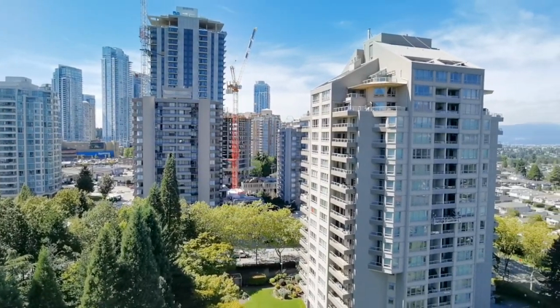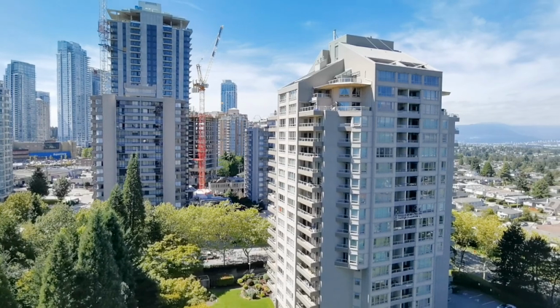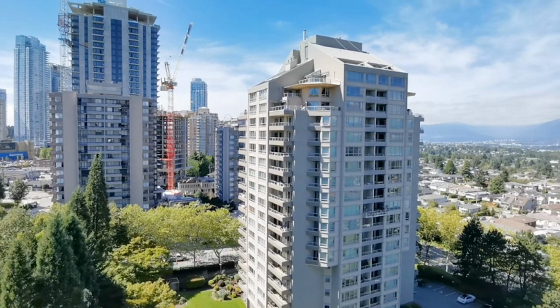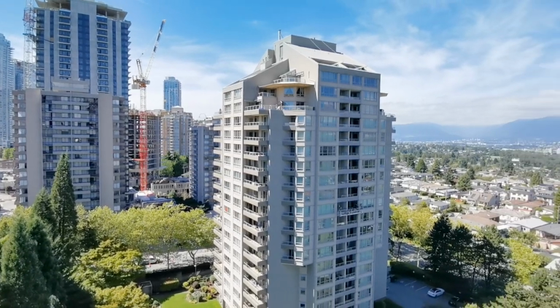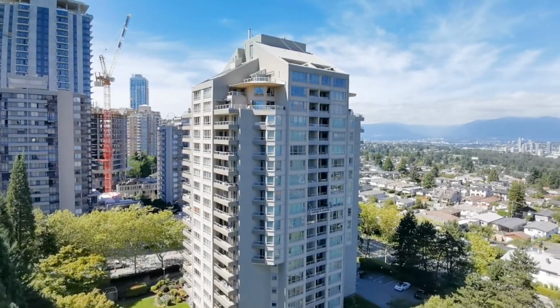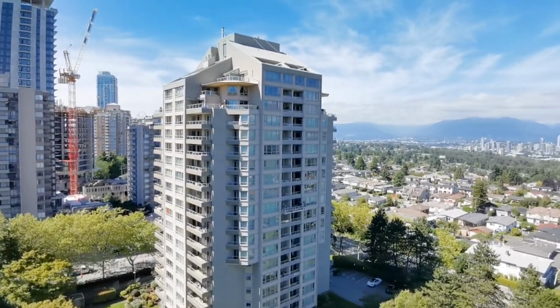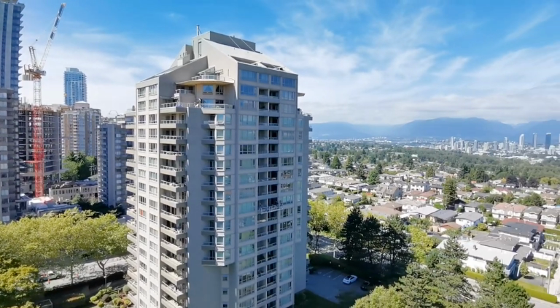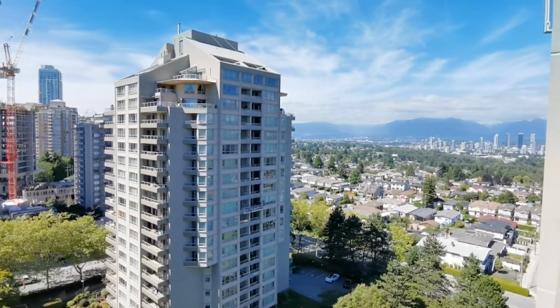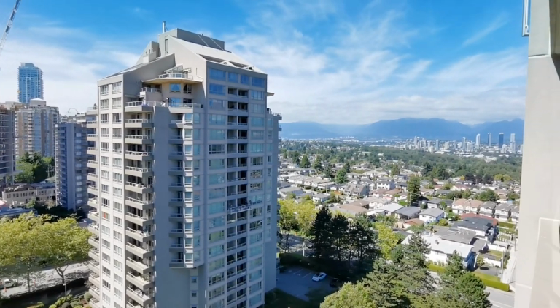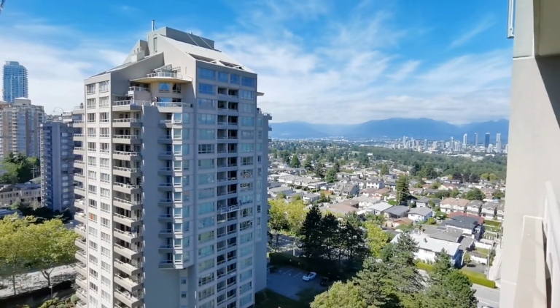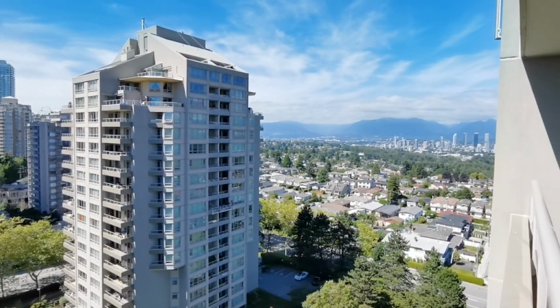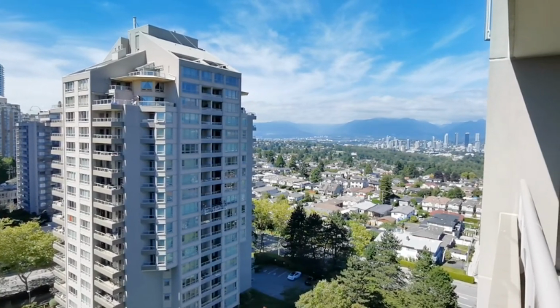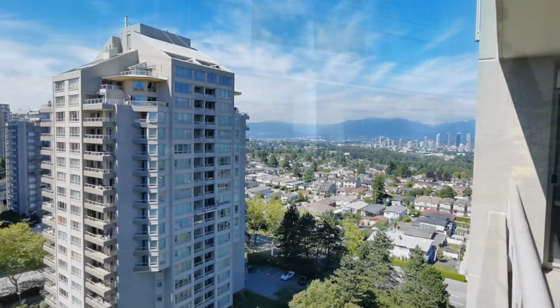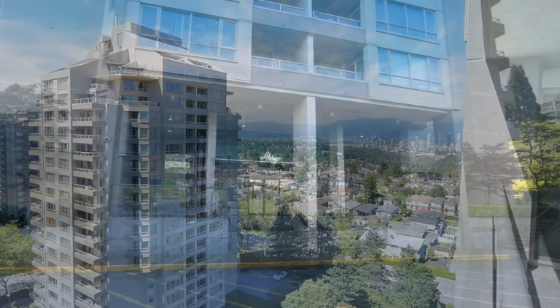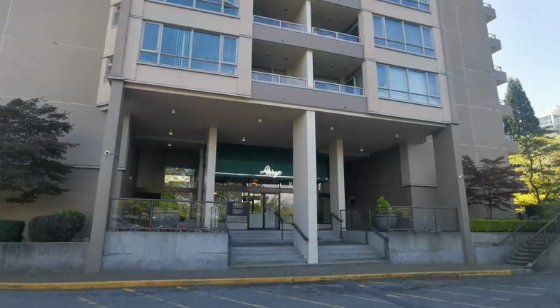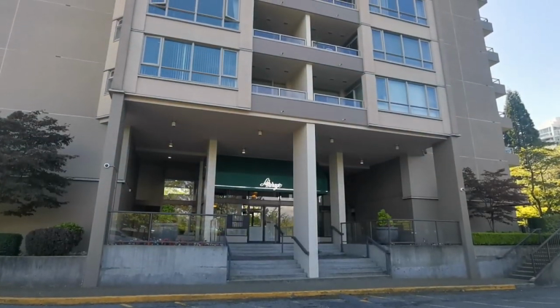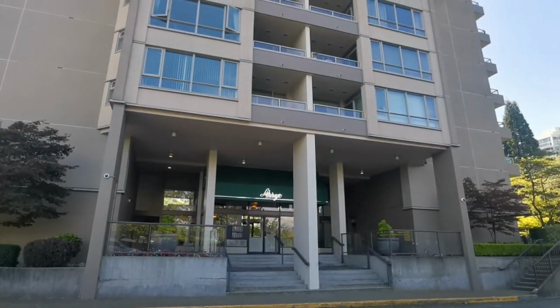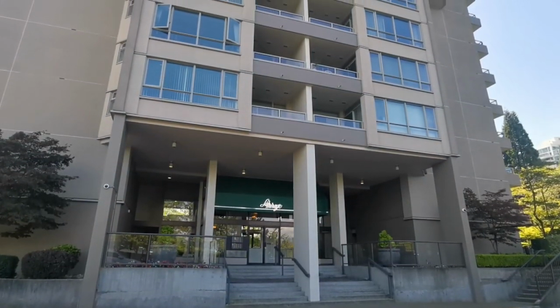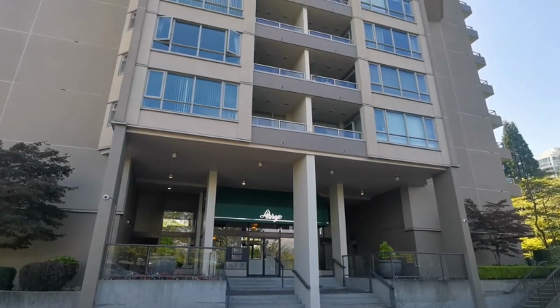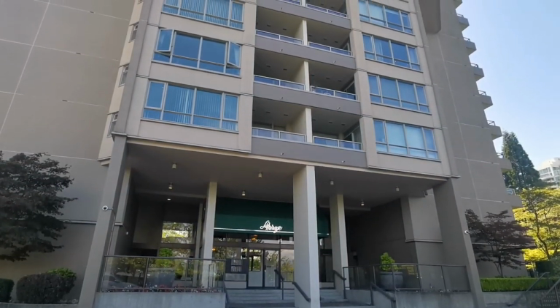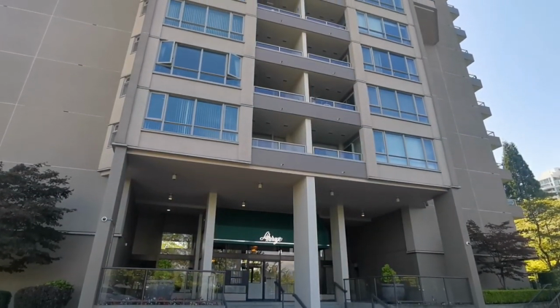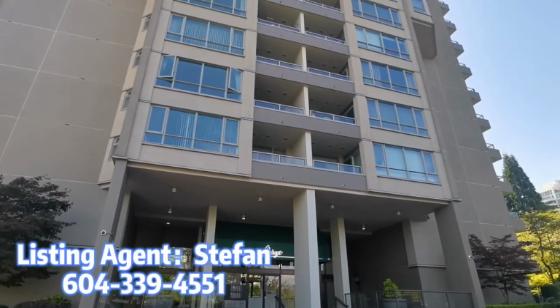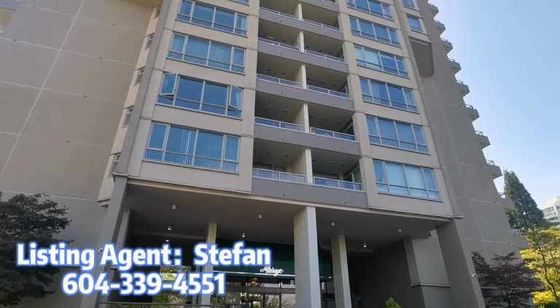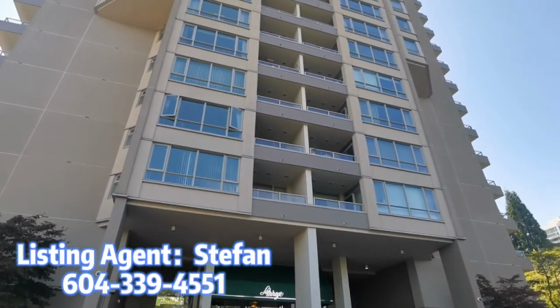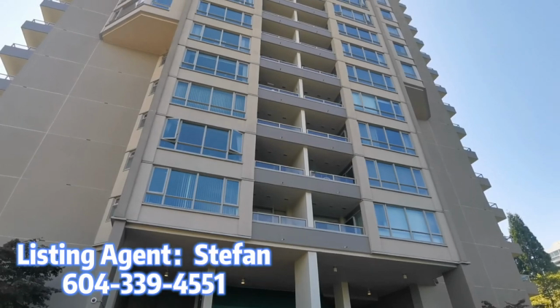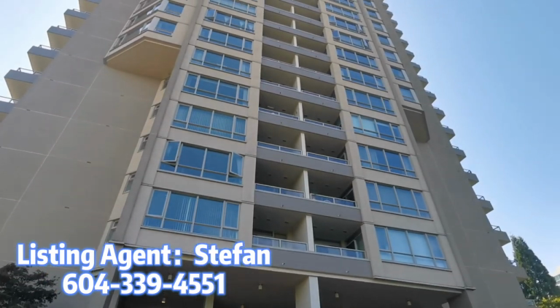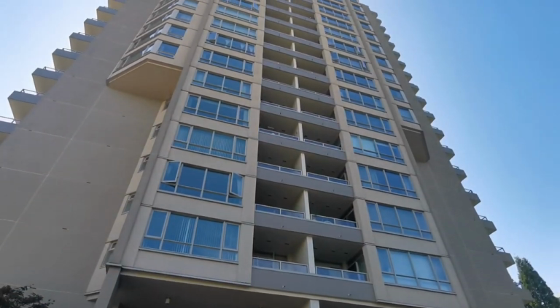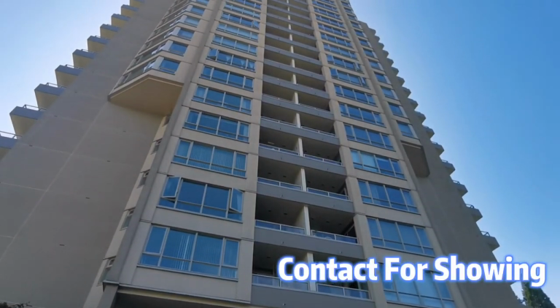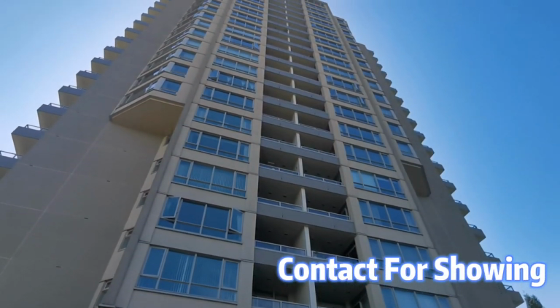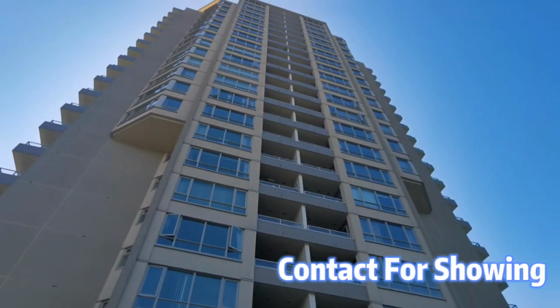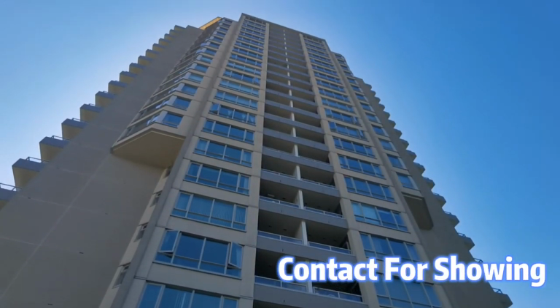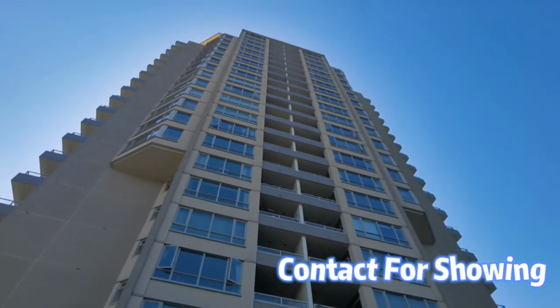That's Metrotown — the biggest shopping mall in British Columbia. You could also enjoy the mountain view at the same time. I'm your Vancouver Realtor Steve Q. Thanks to the listing agent Stefan. Don't hesitate — book a tour today.